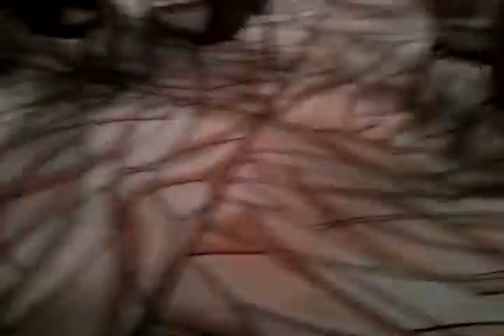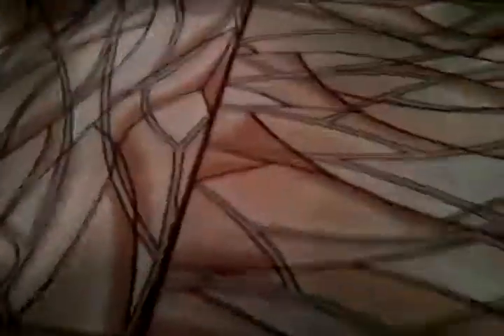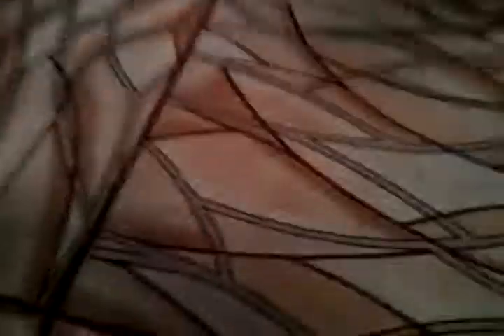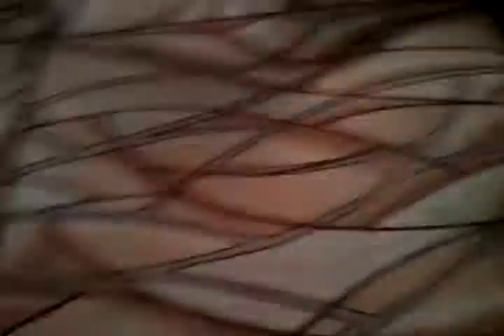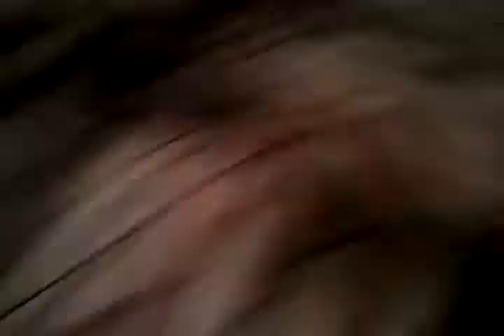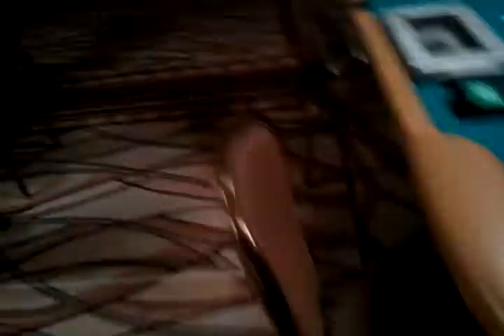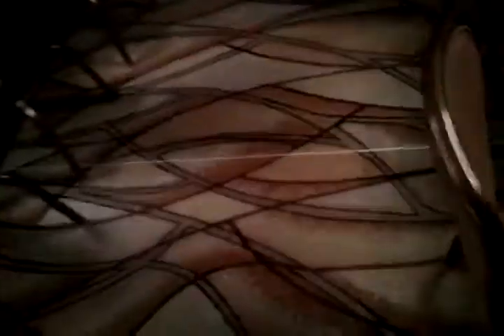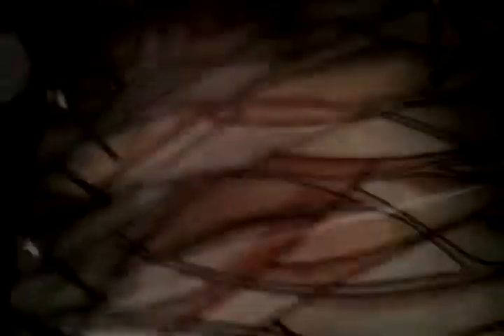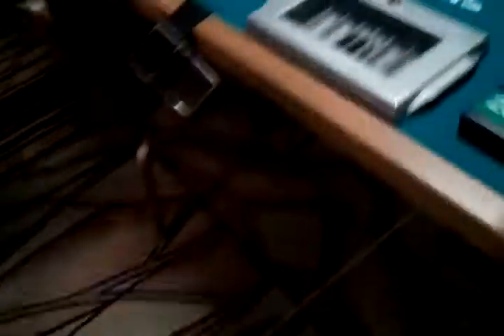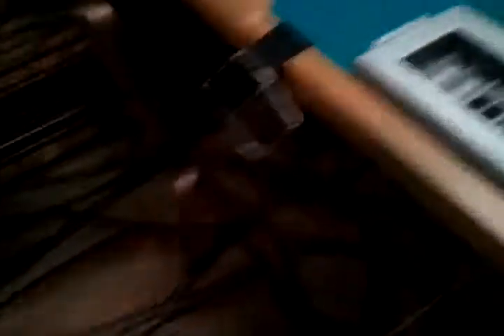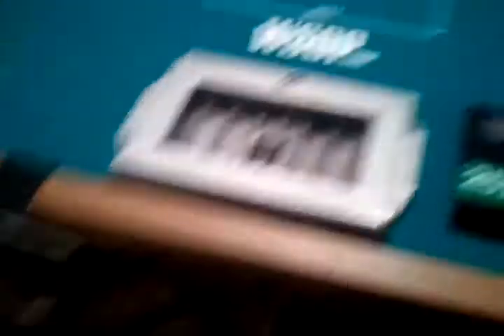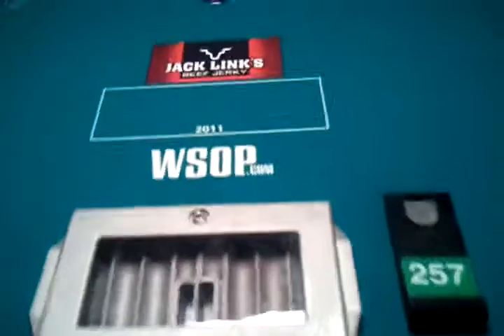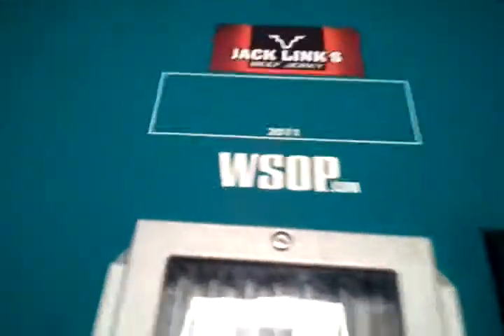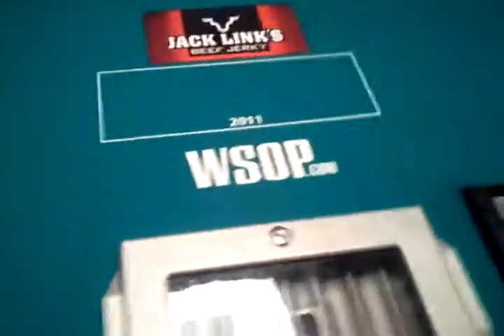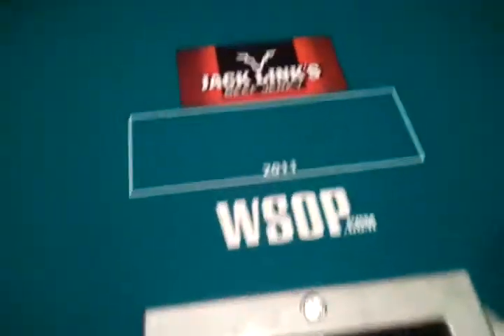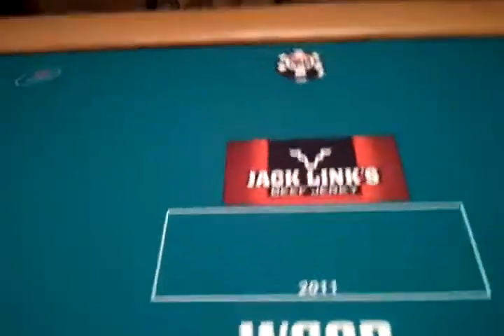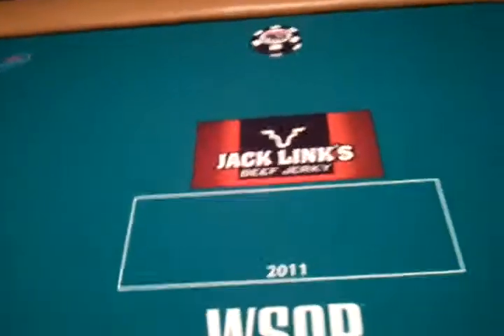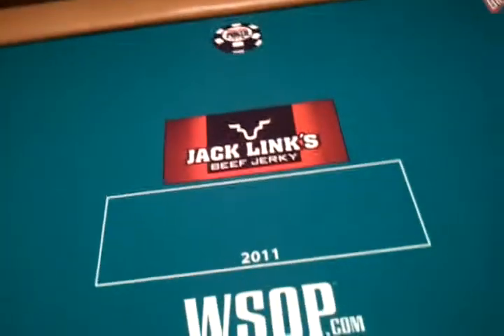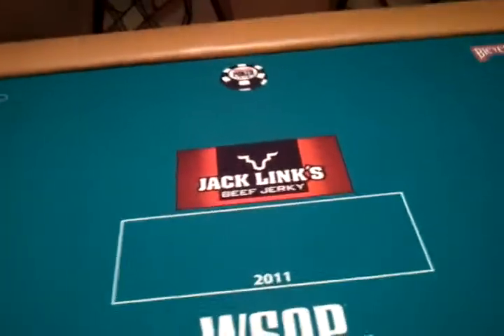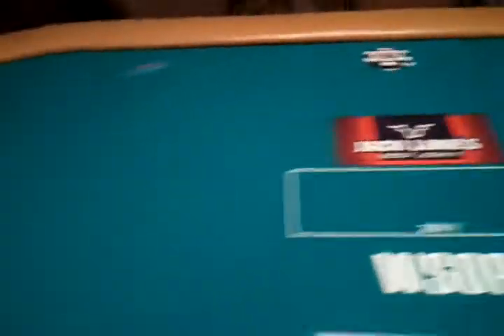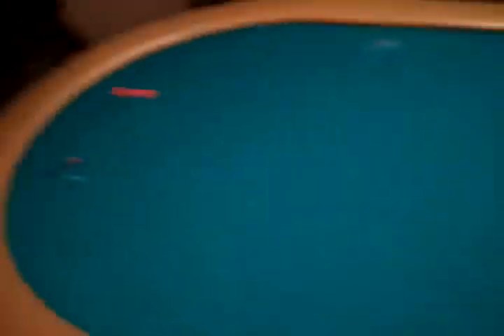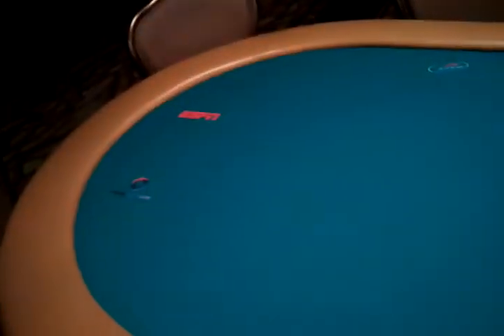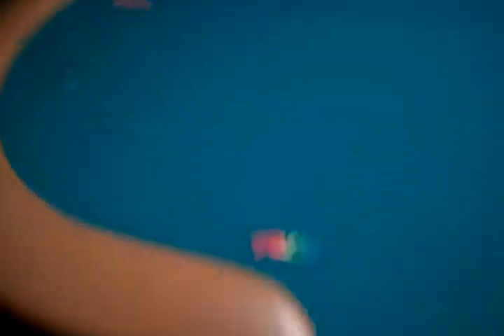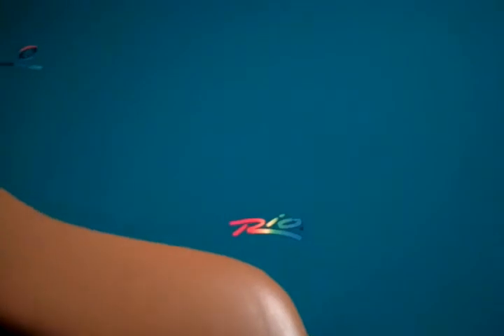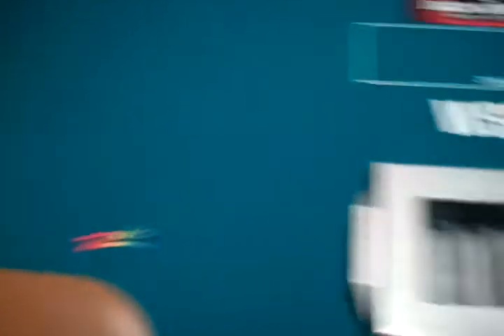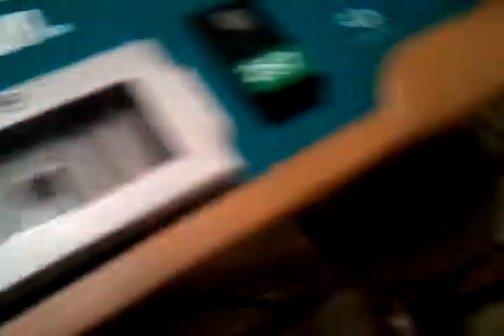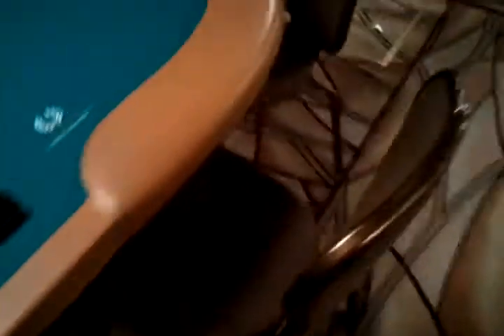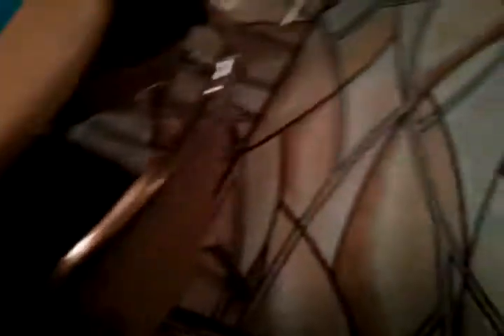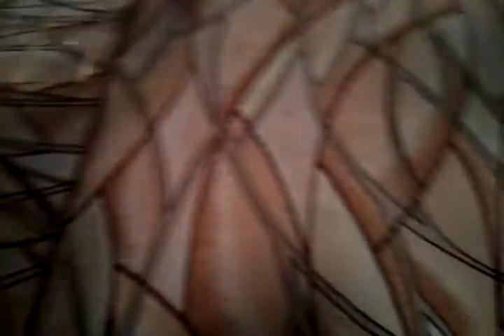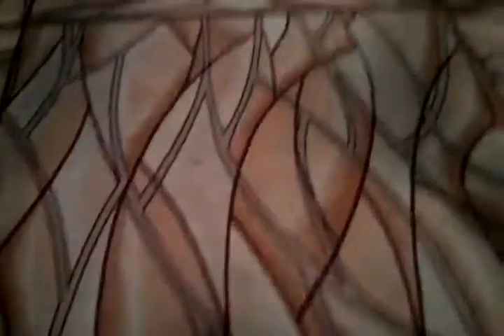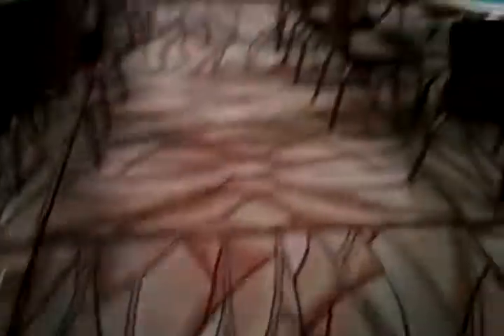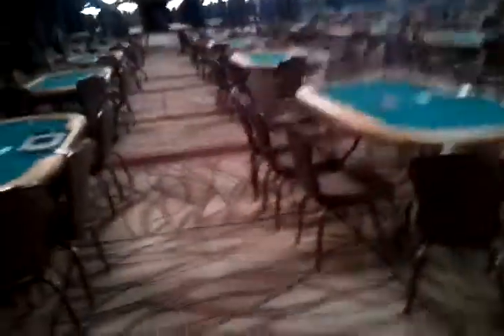Take a look at one of the tables. This is the official World Series Poker table — 2011. Jack's Lynx Beef Jerky, ESPN in the corner, logo, Rio, Caesars Entertainment. Really nice, really nice setup.